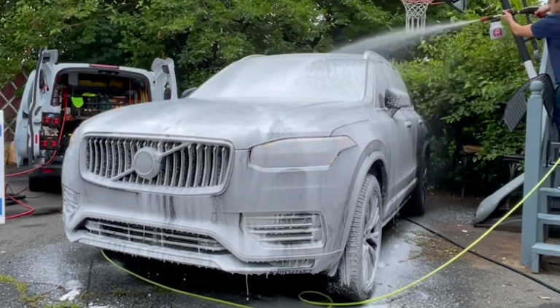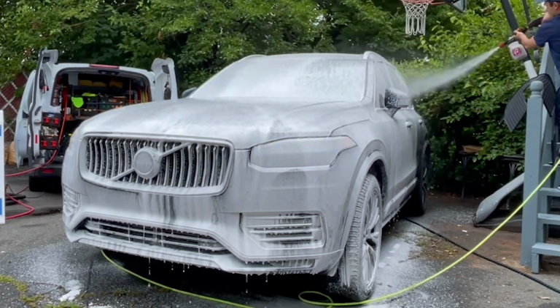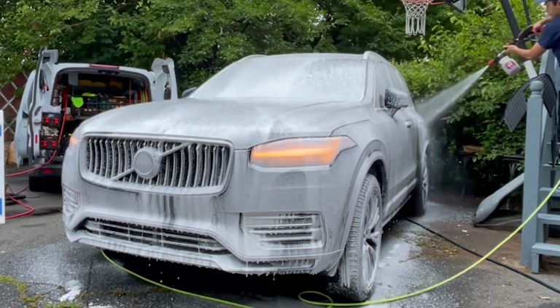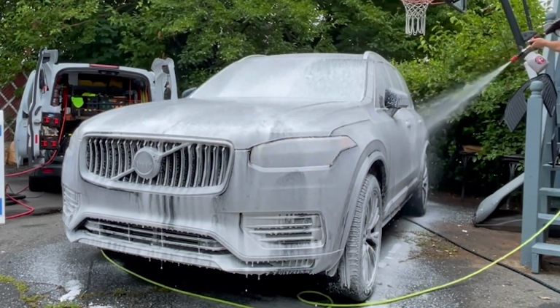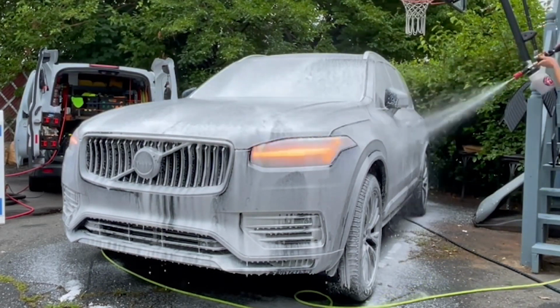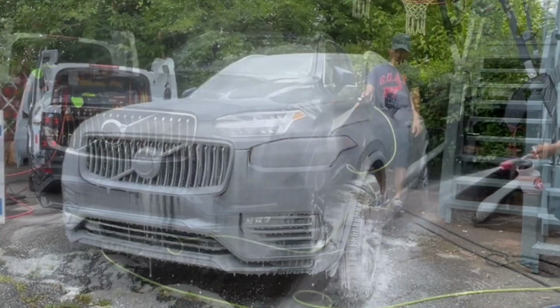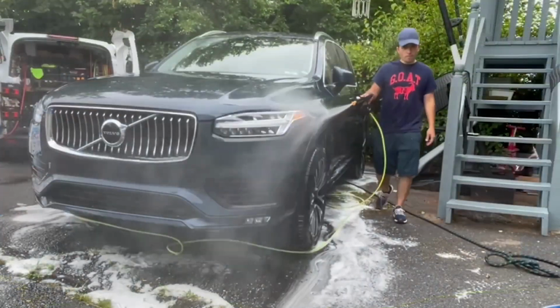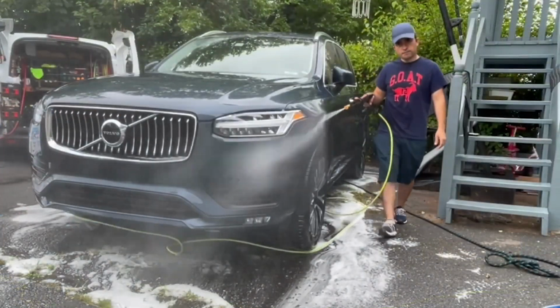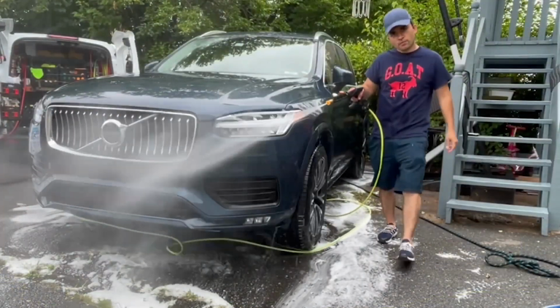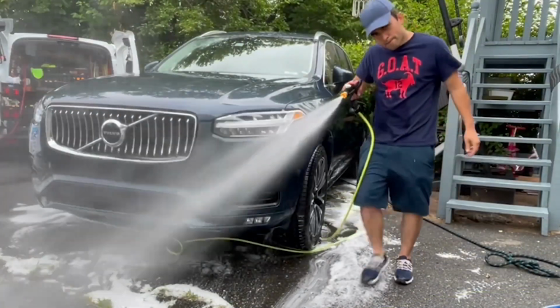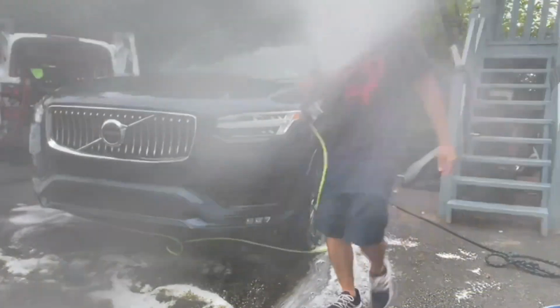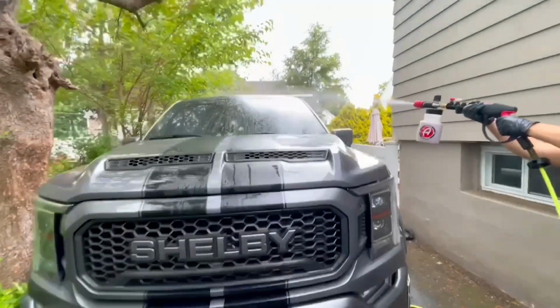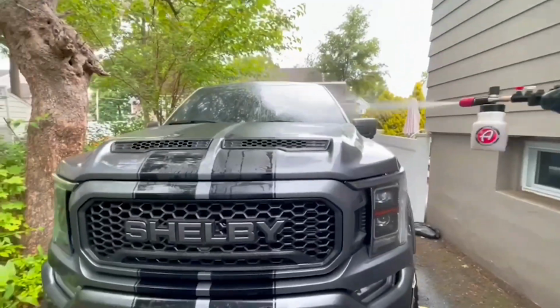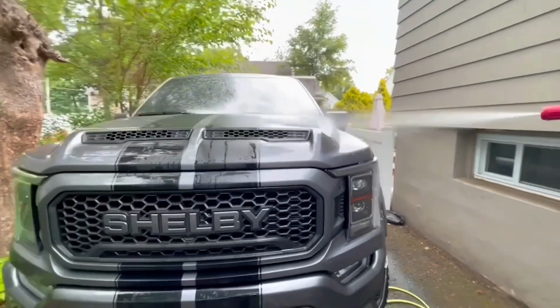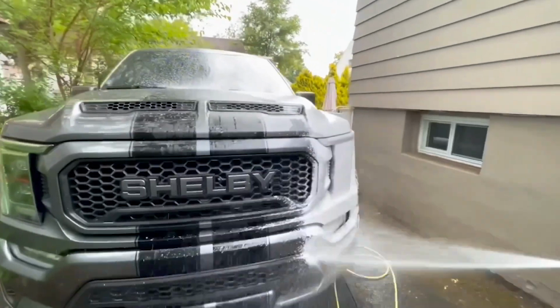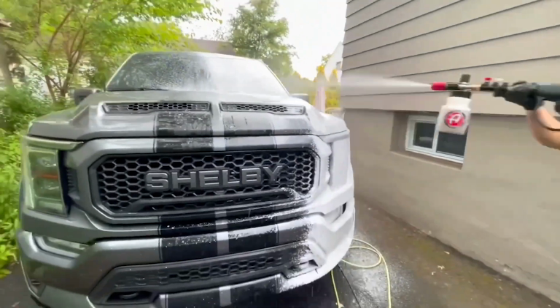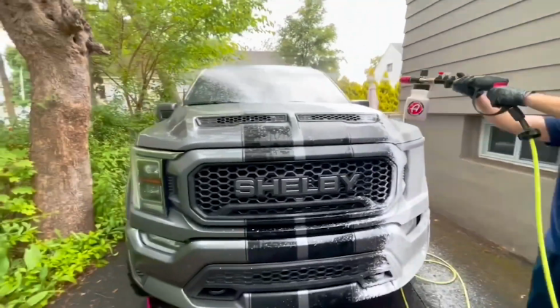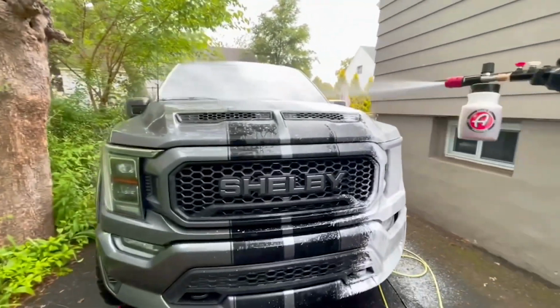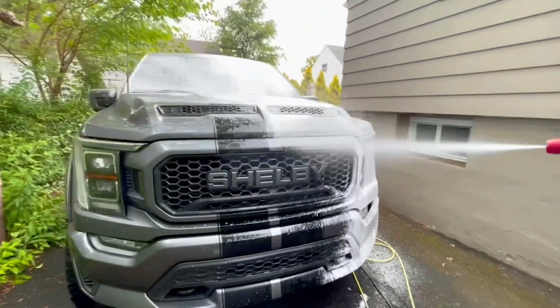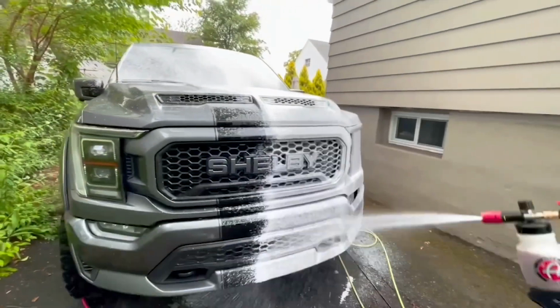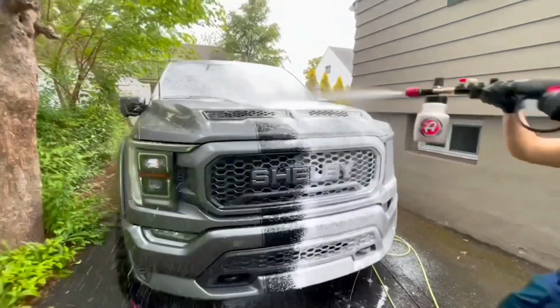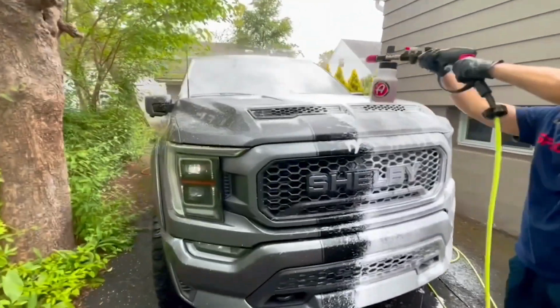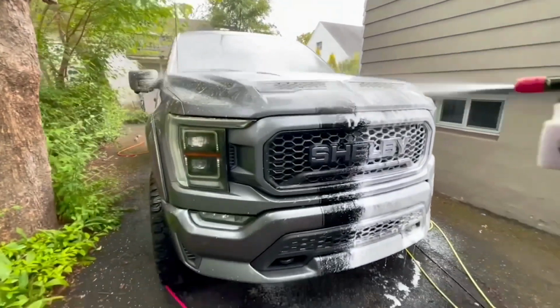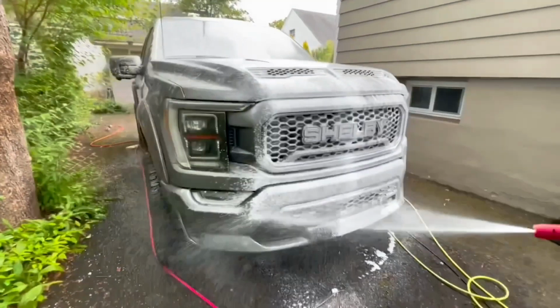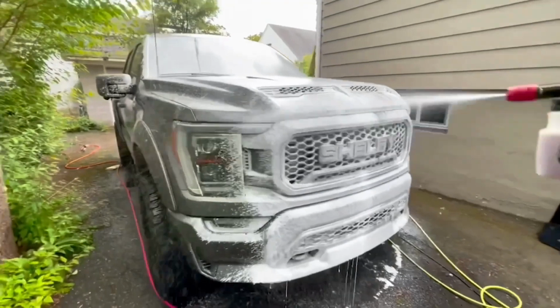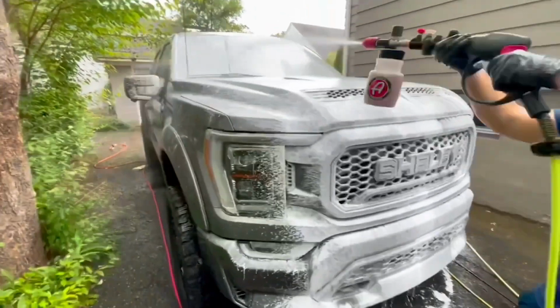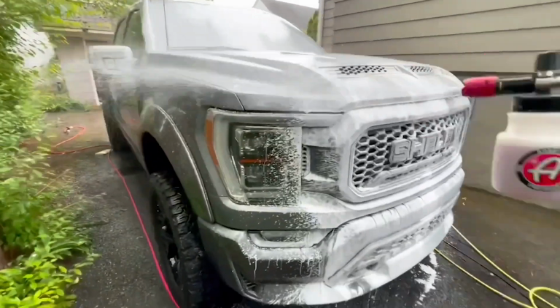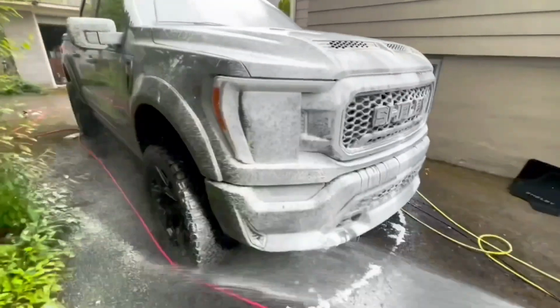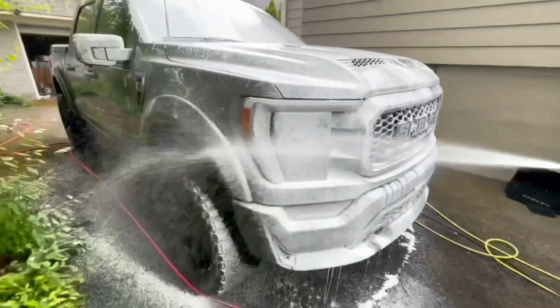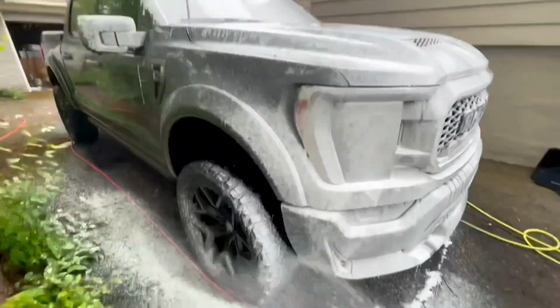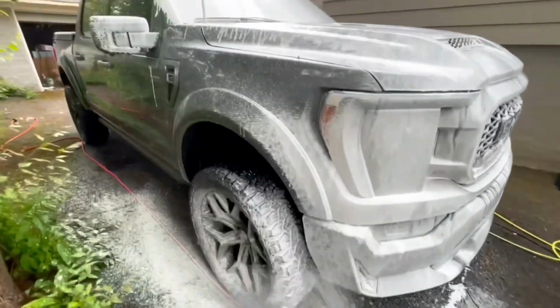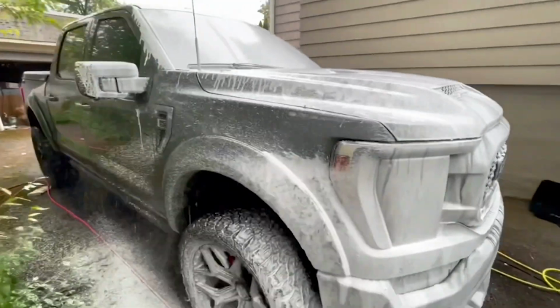It makes it so easy to remove all that dirt and grime, and then I just rinse the foam right off. Here's another angle of the blanket of foam that this foam cannon produces — it makes it so easy for me to clean big cars as well.